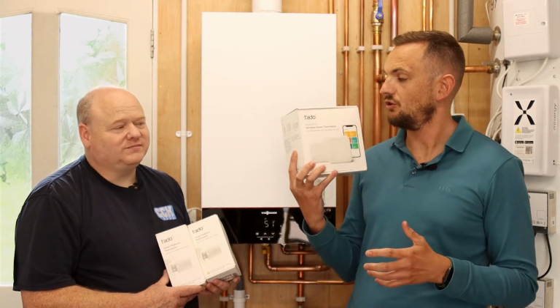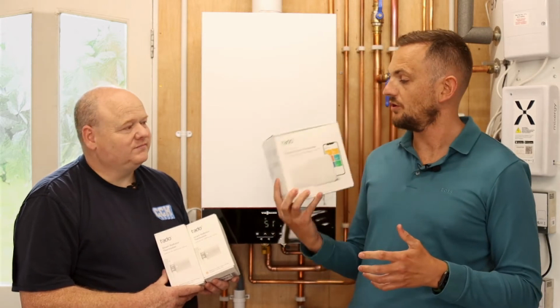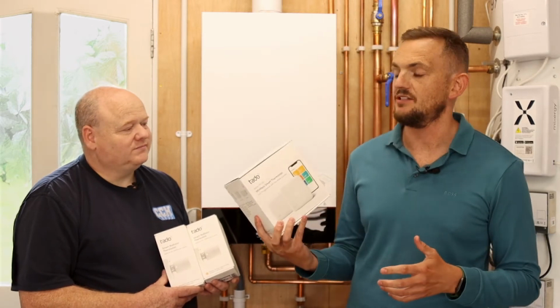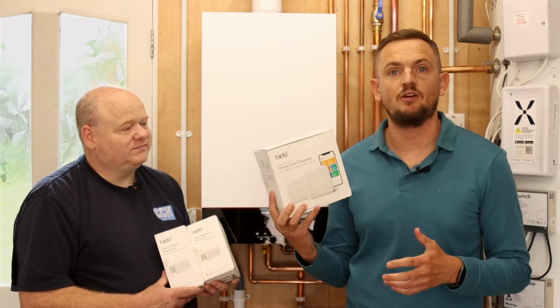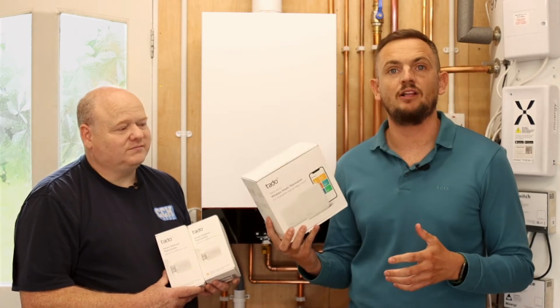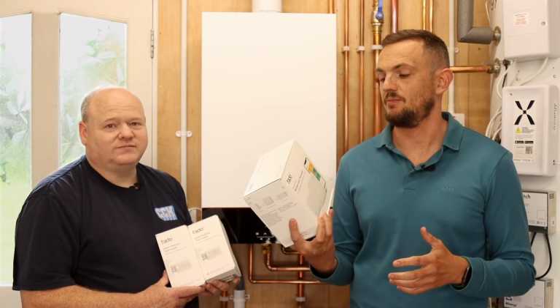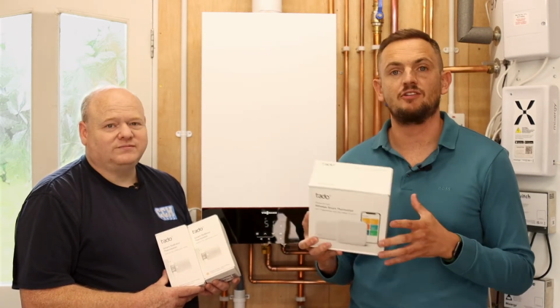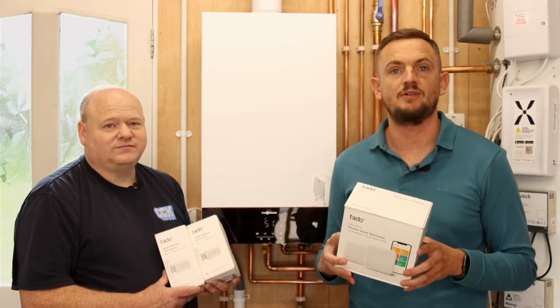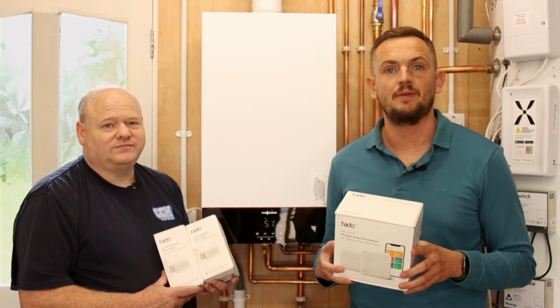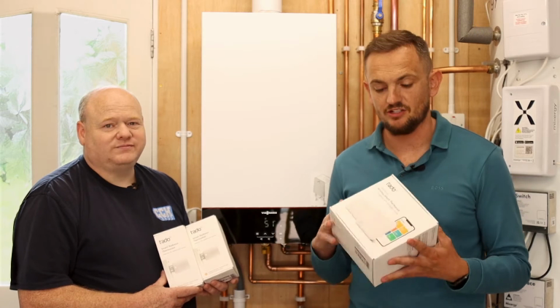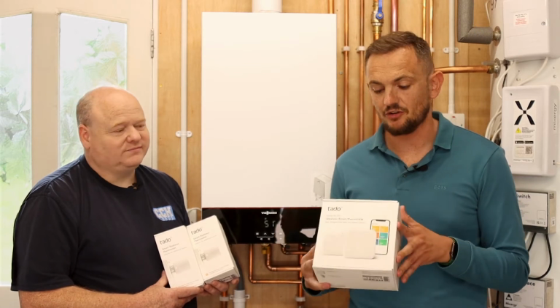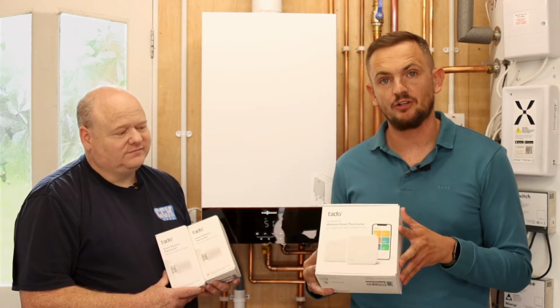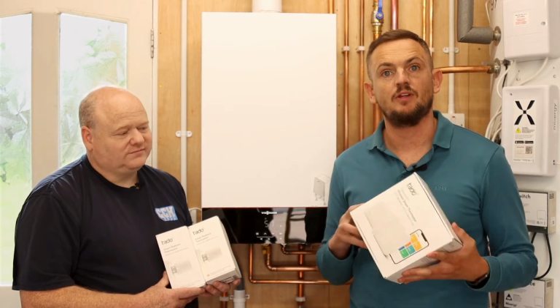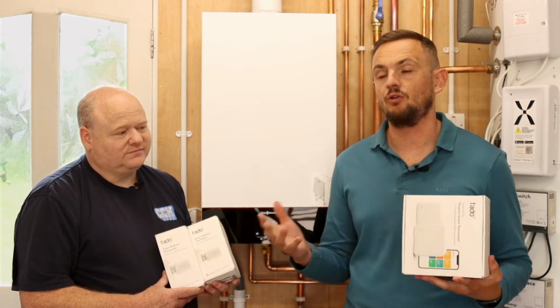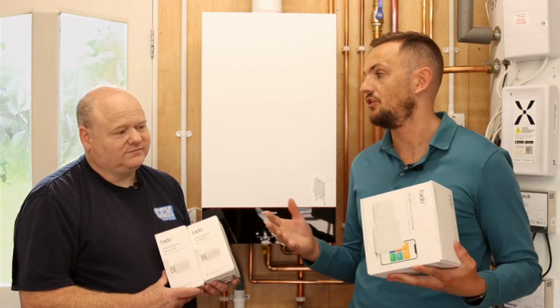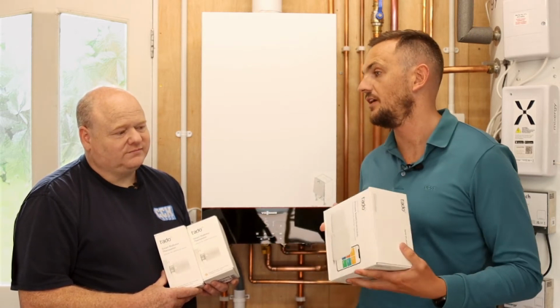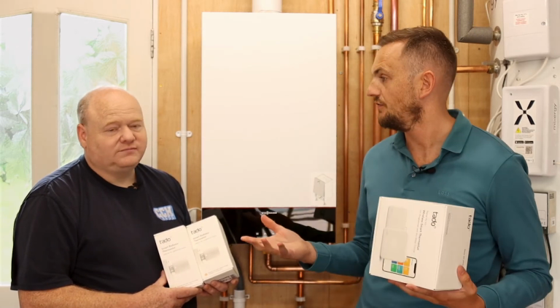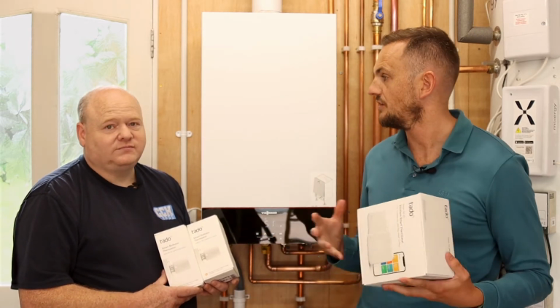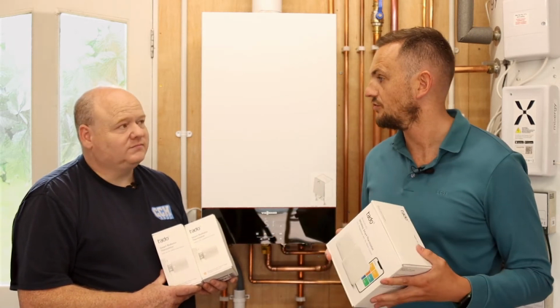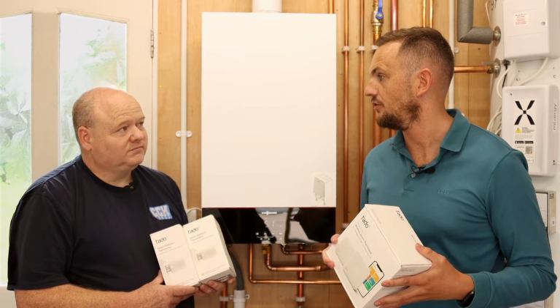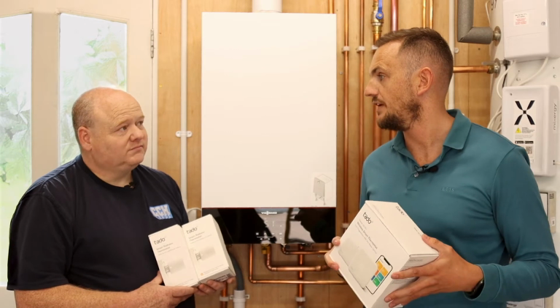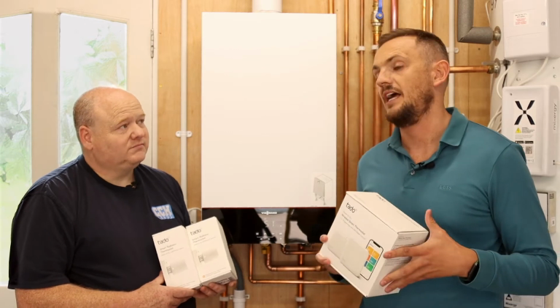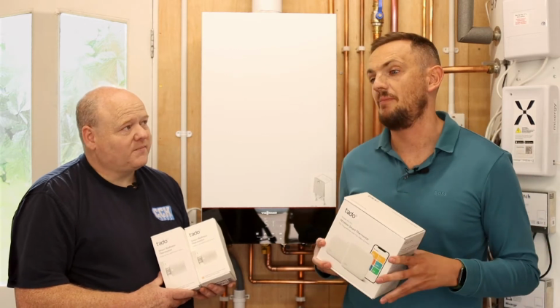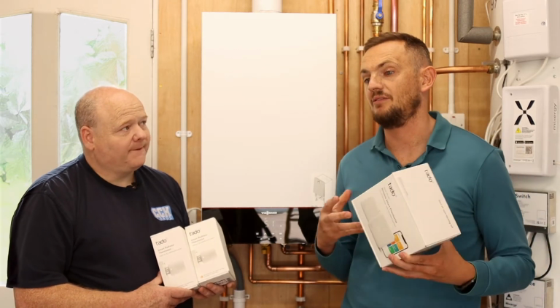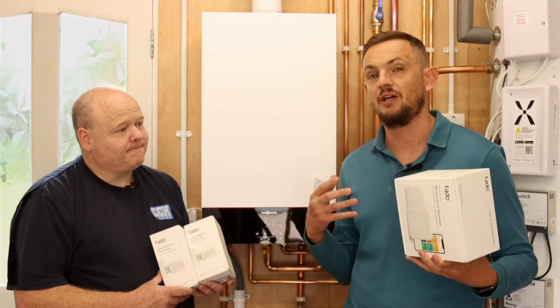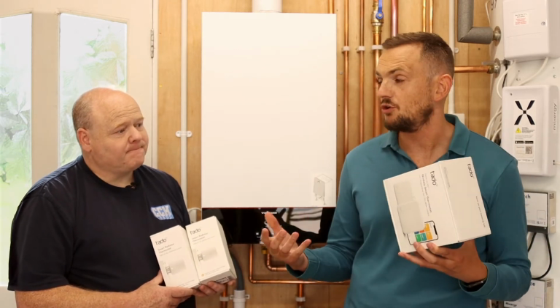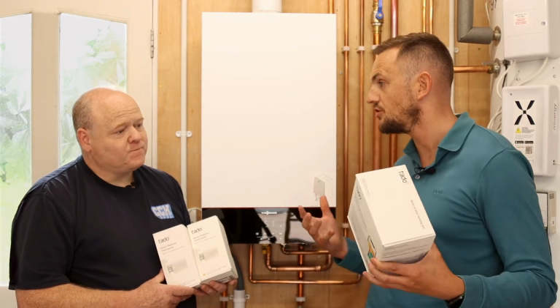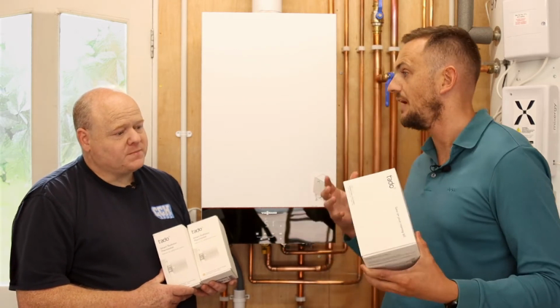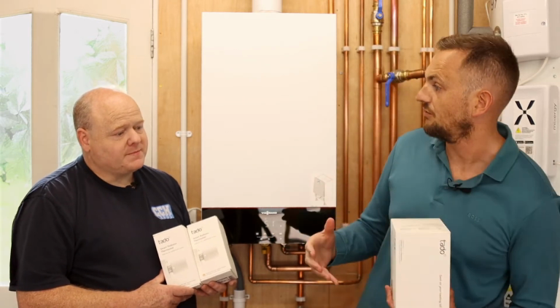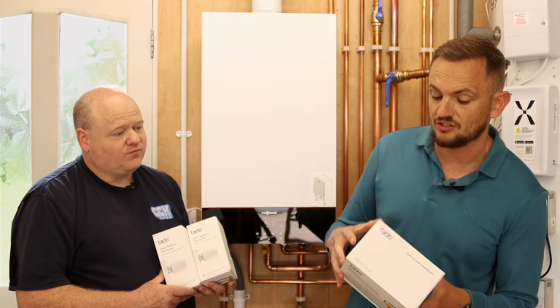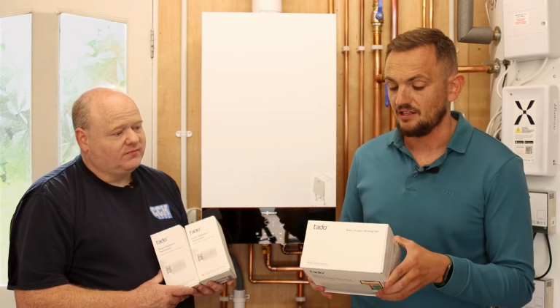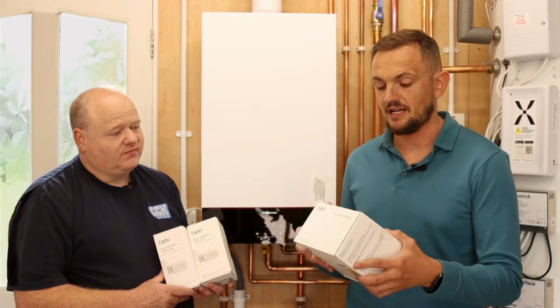It's by installing one of these — a wireless smart thermostat. This is a Tardo product; there are others on the market. Alan has fitted different ones throughout his career and they're all much of a muchness, with some having additional features.